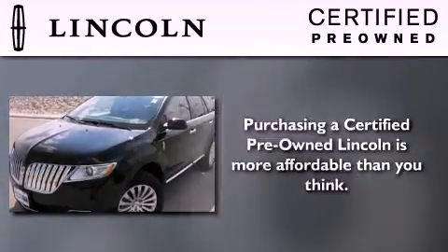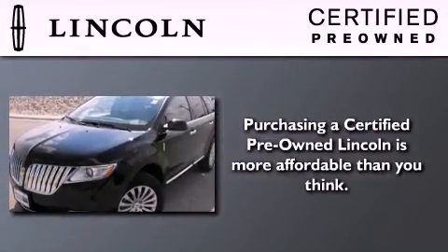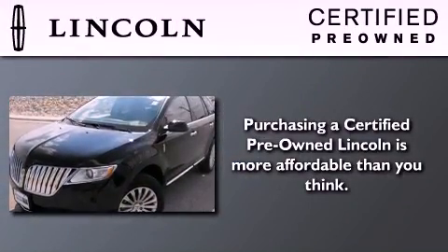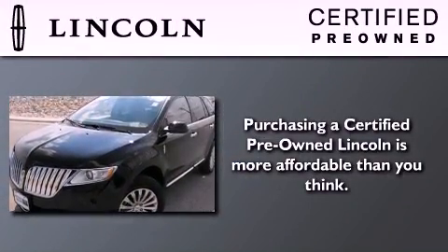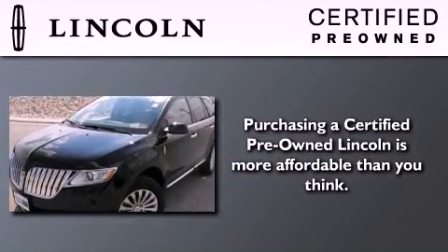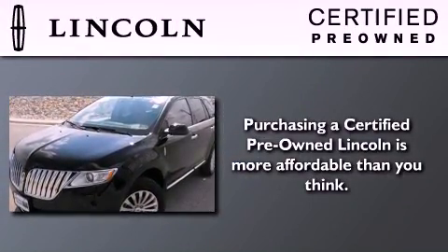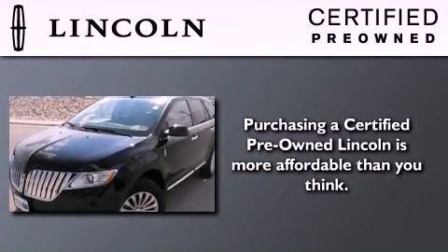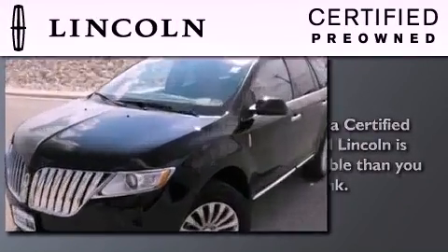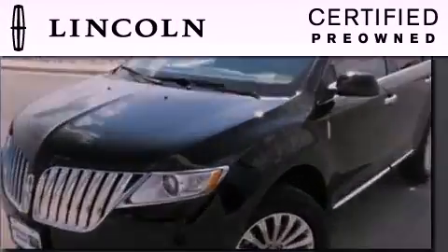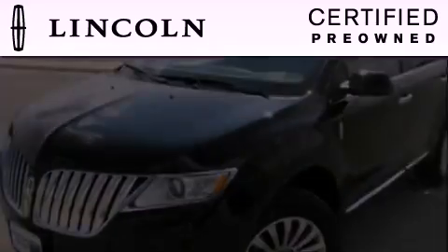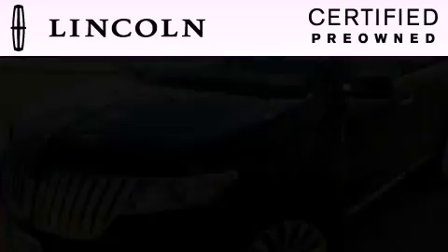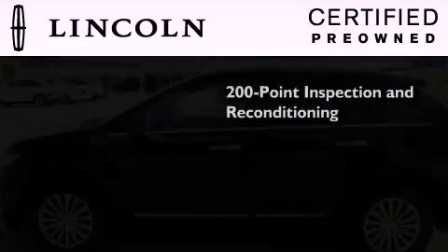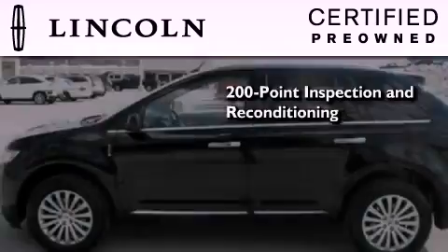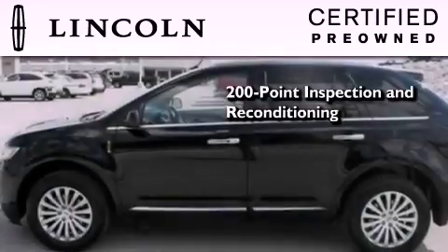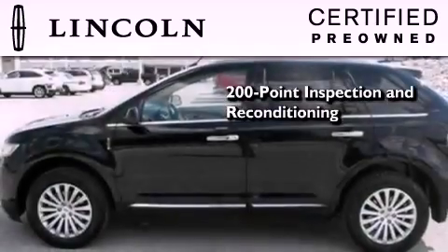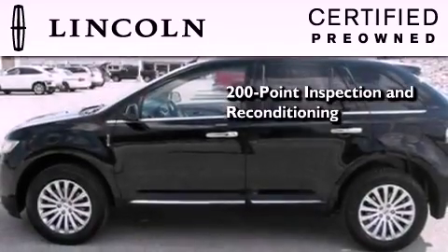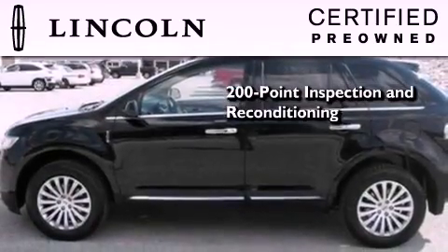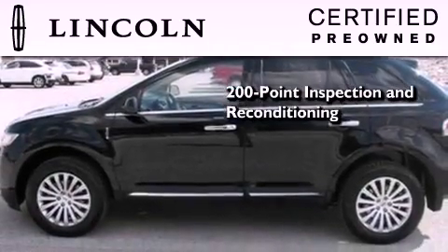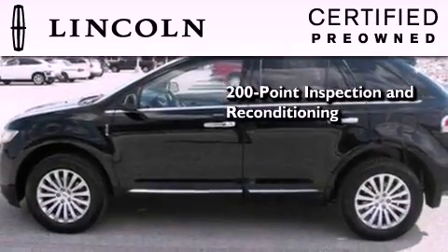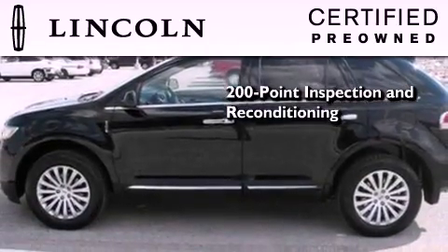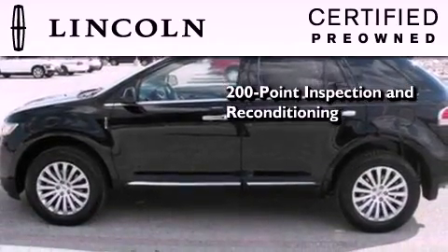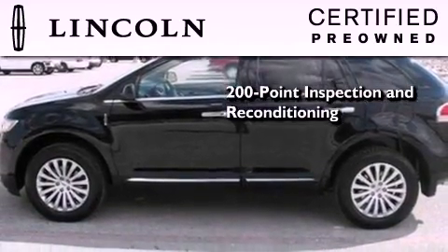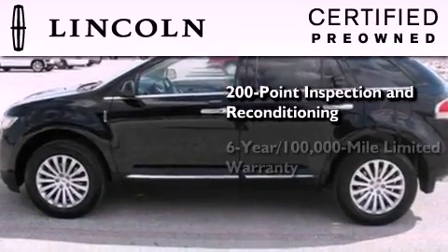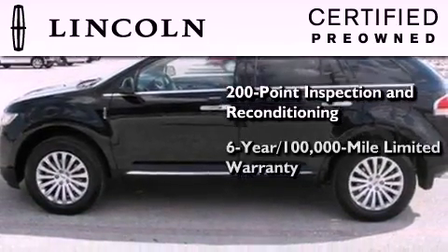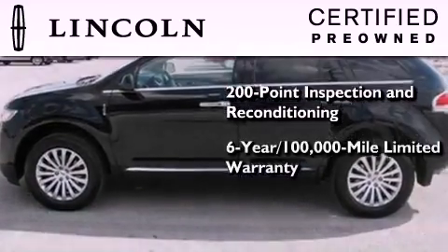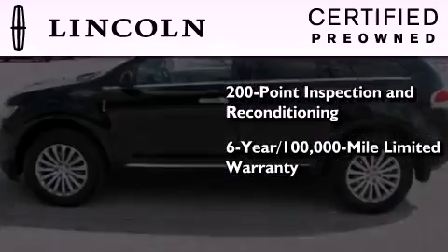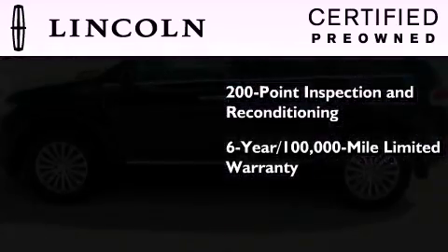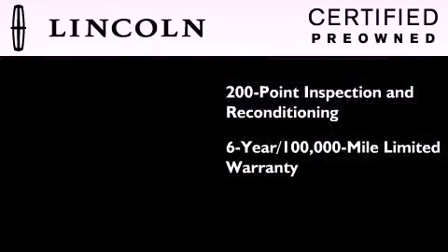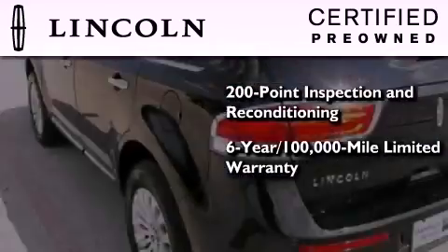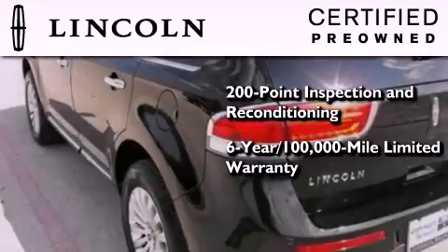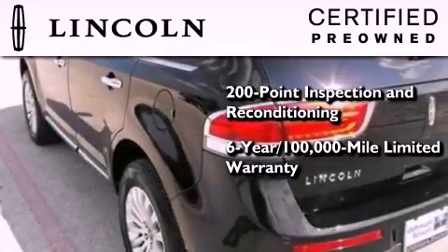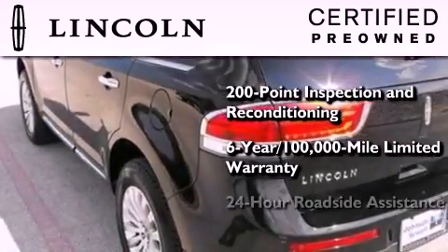The Lincoln certification includes the 200-point inspection and reconditioning process, a six-year, 100,000-mile limited warranty, plus 24-hour roadside assistance.